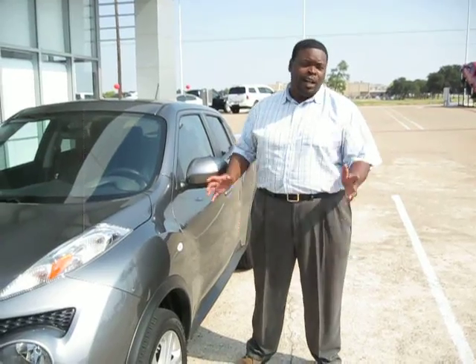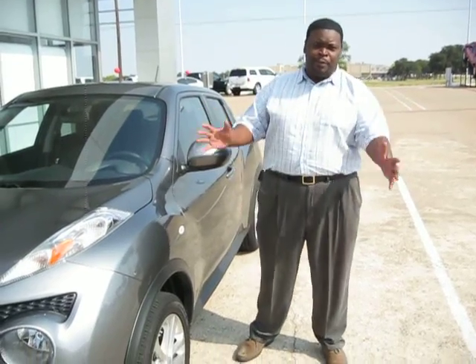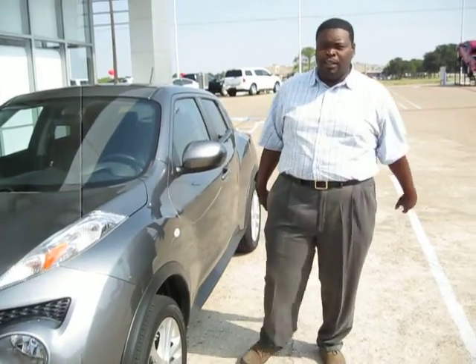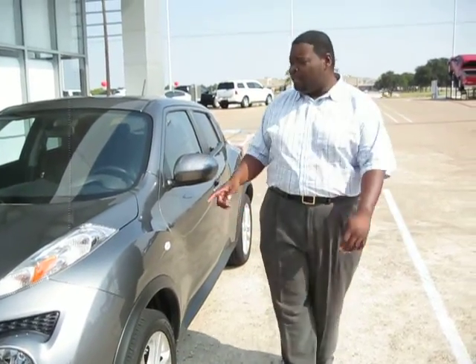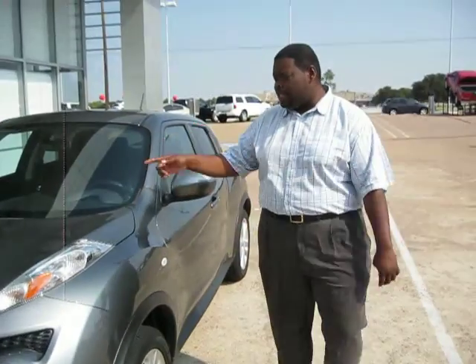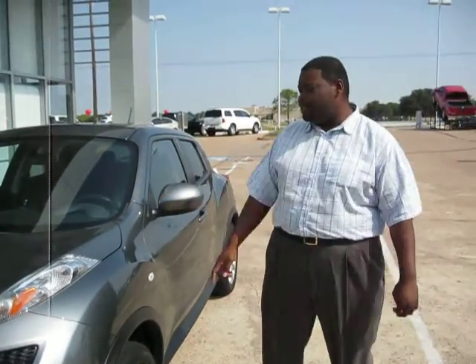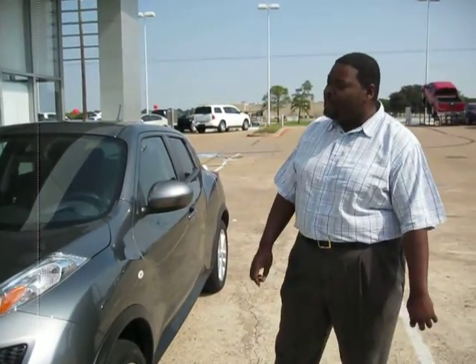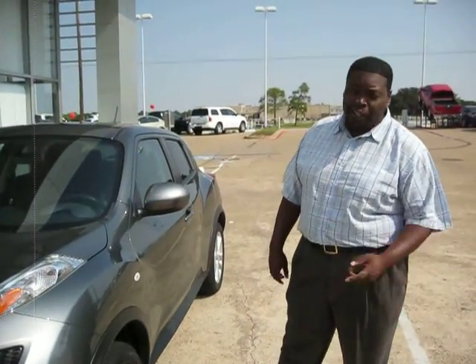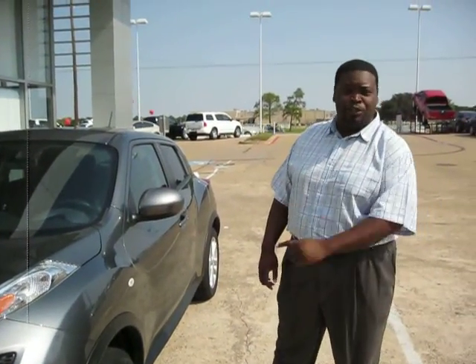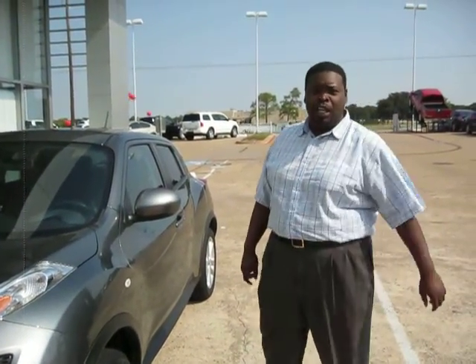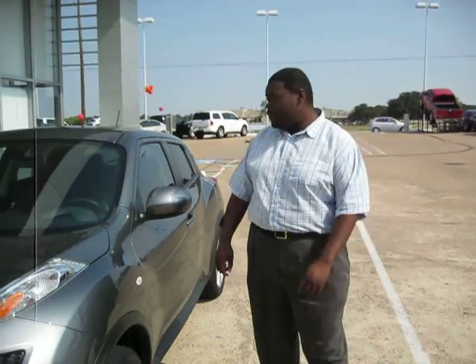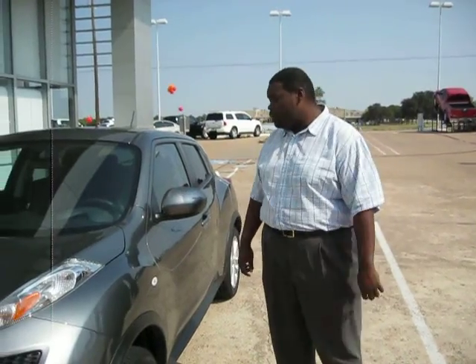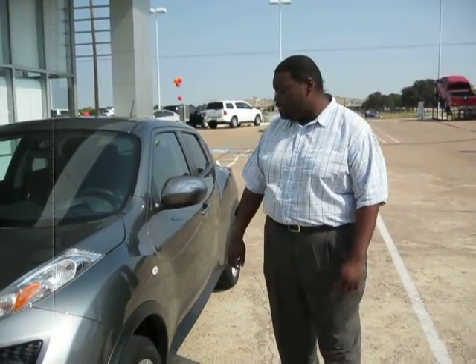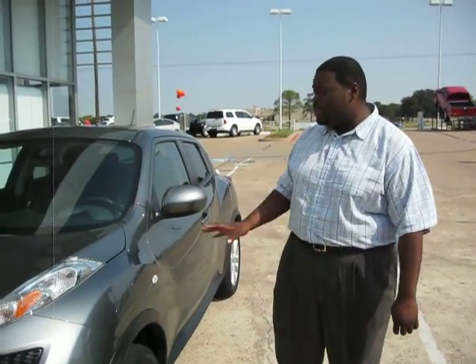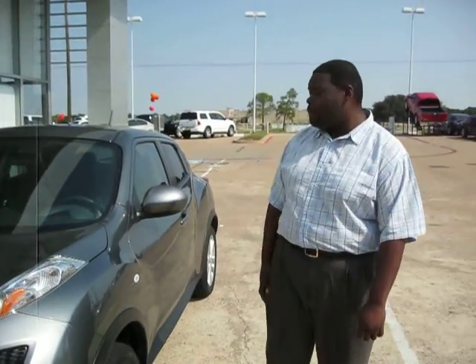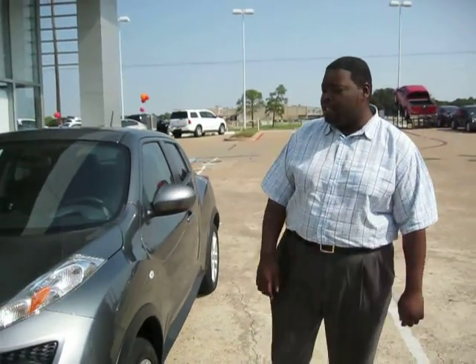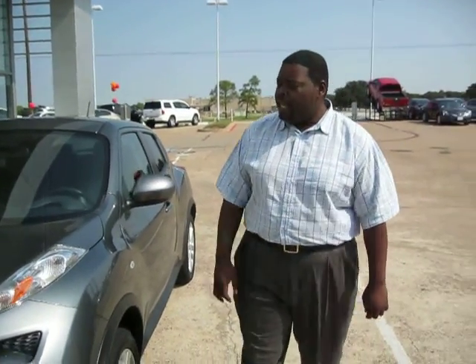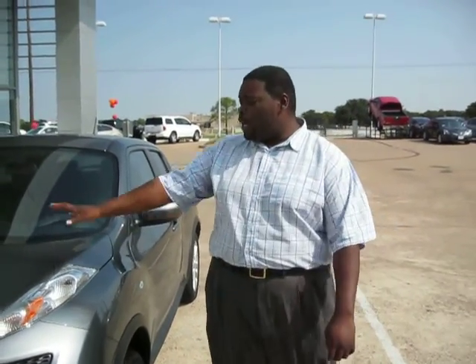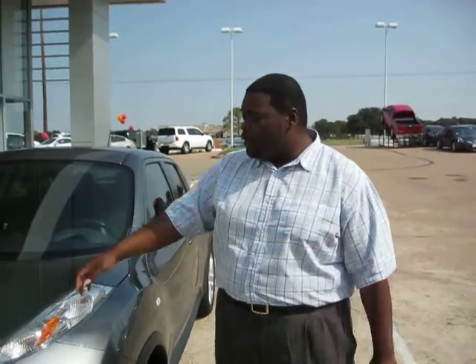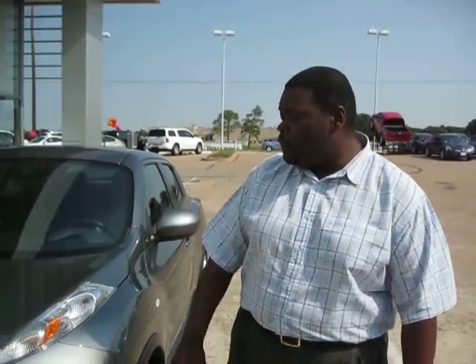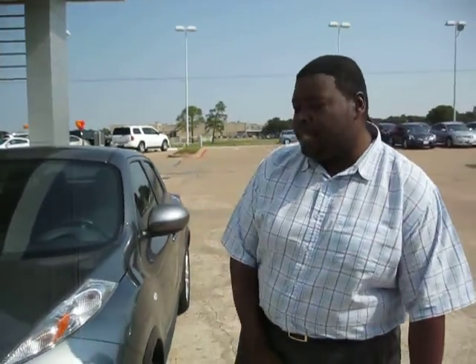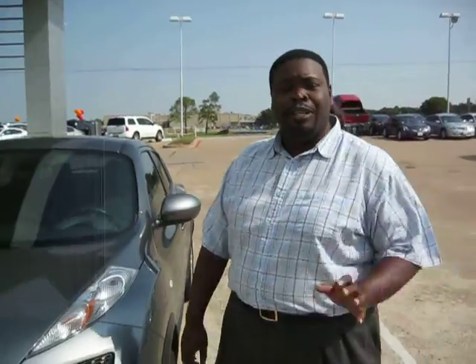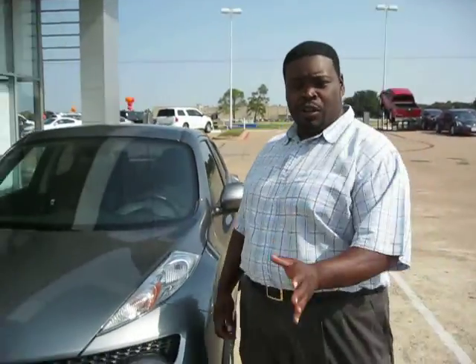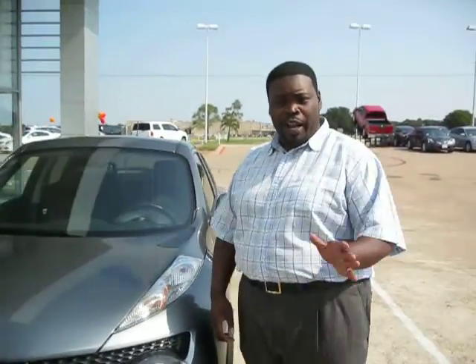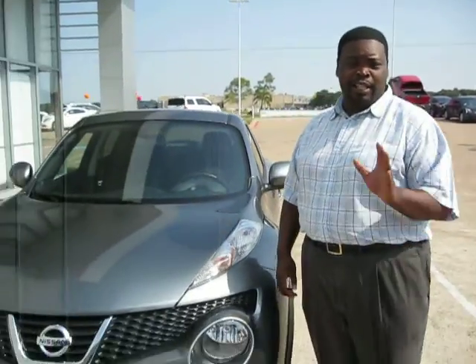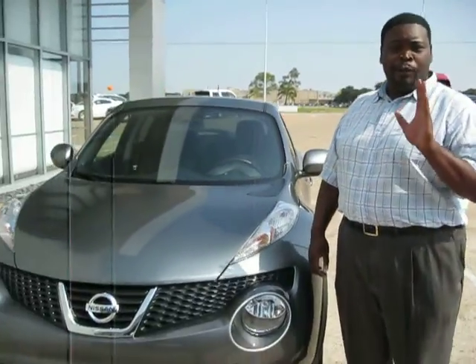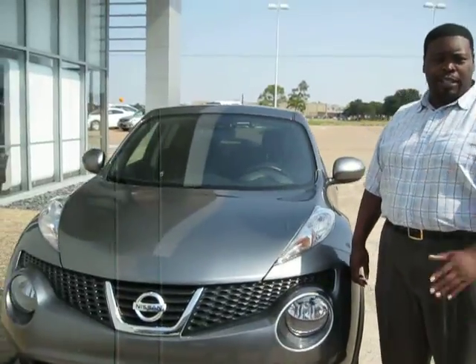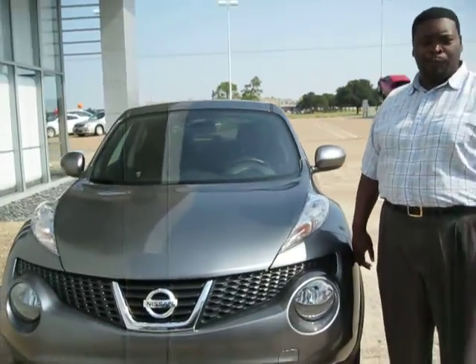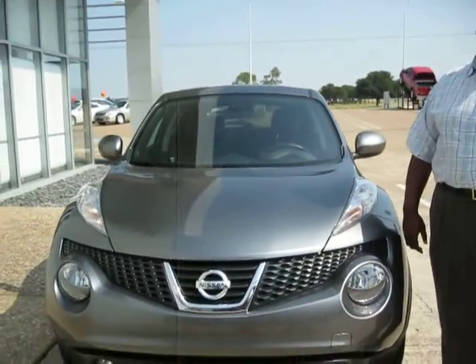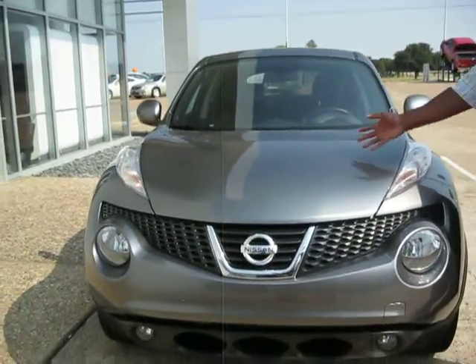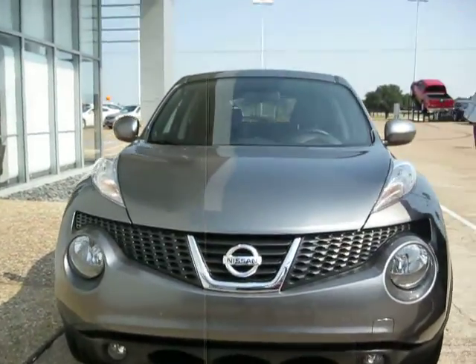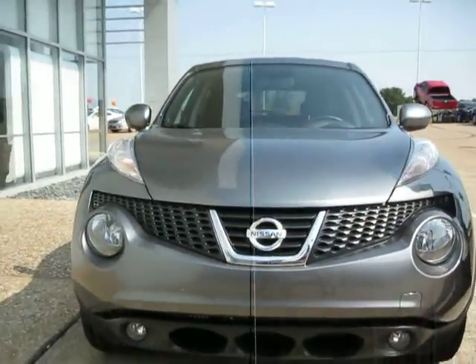Hi Facebook, I'm Anthony Malone and this is the 2011 Nissan Juke. It's the first new entry for Nissan in the CUV segment. It's standard with the 1.6 turbocharged, direct-injected engine, good for 180 horsepower.